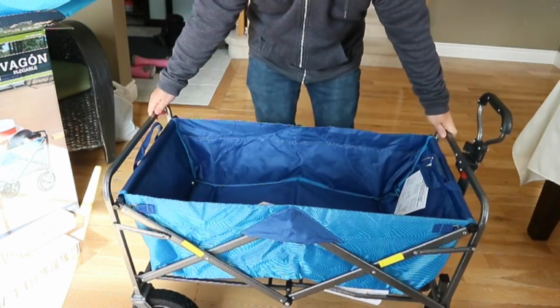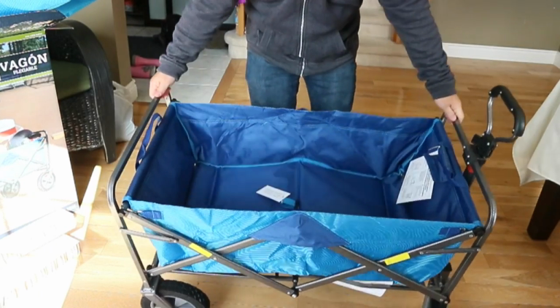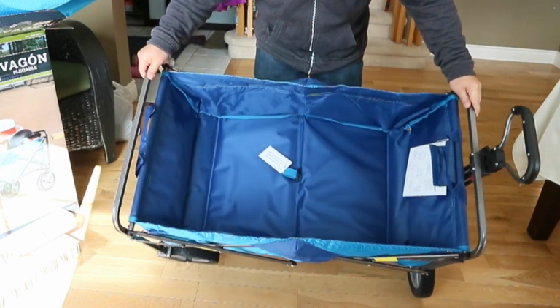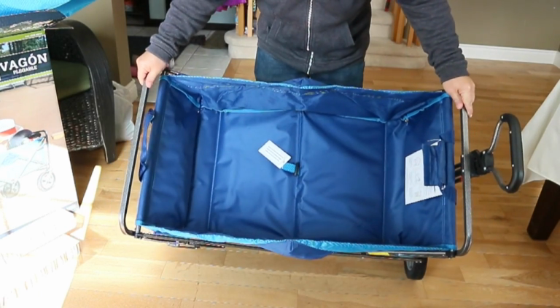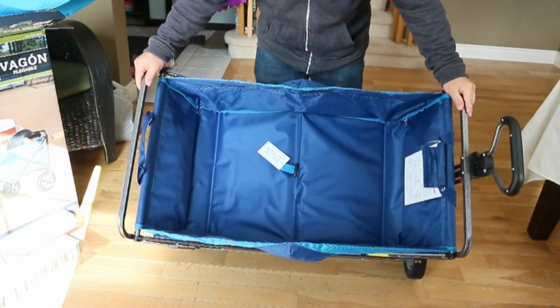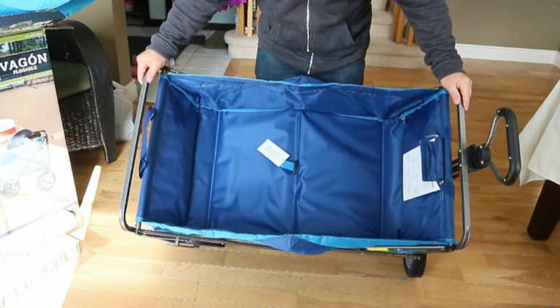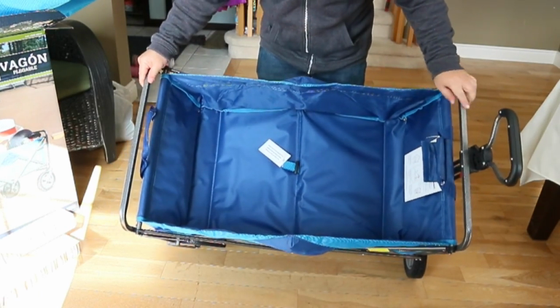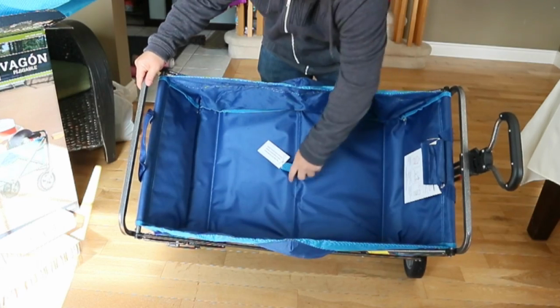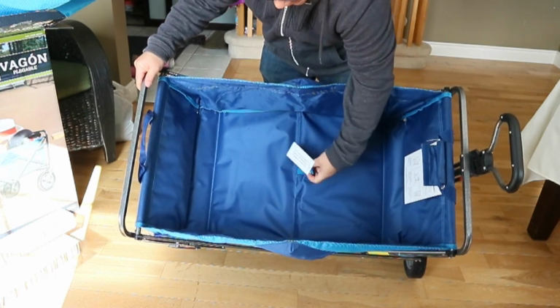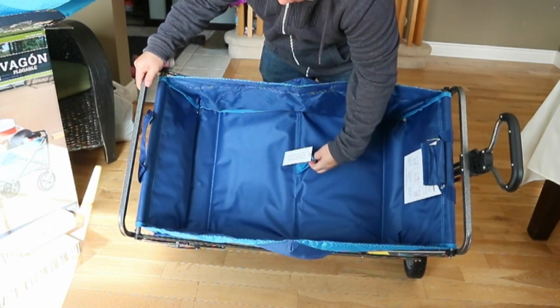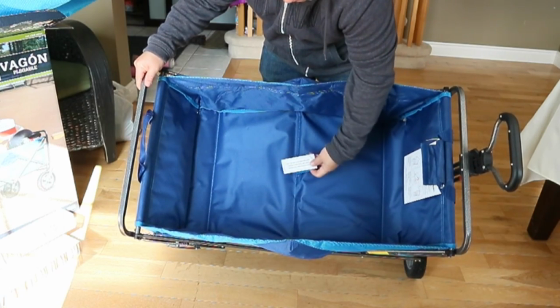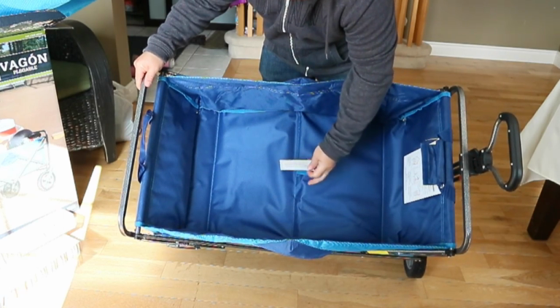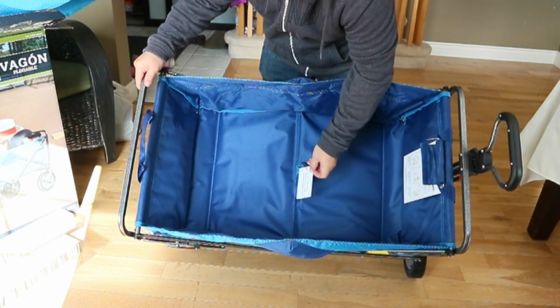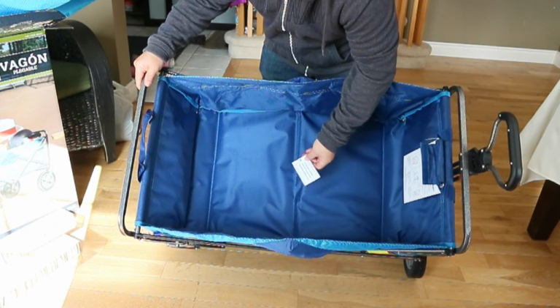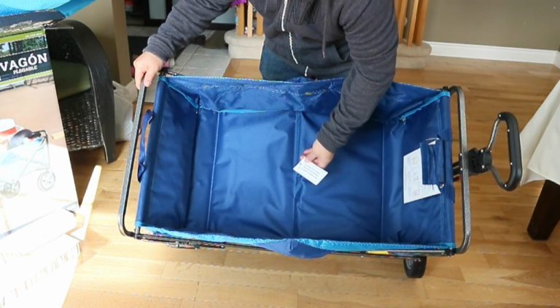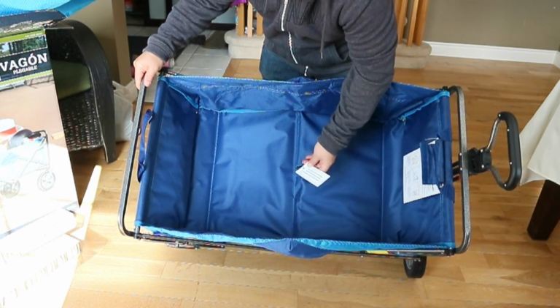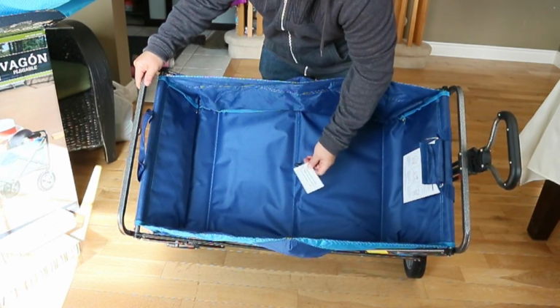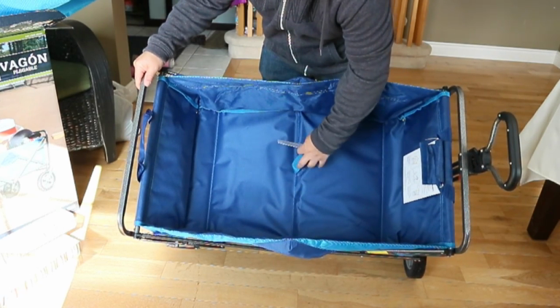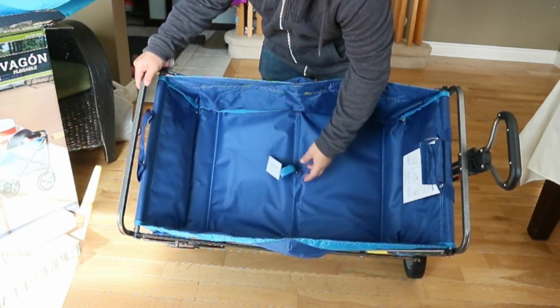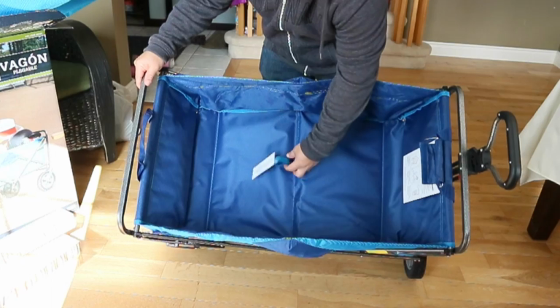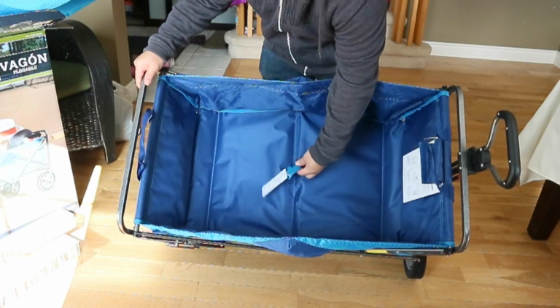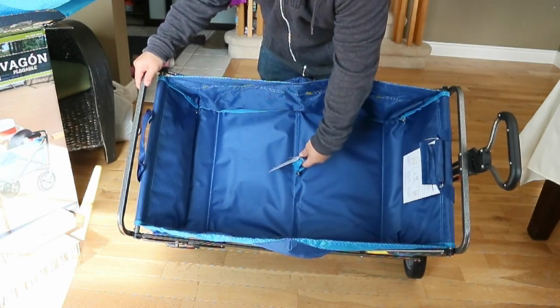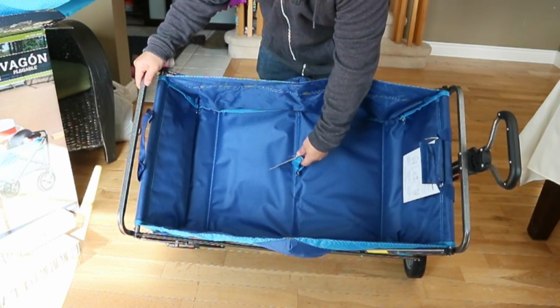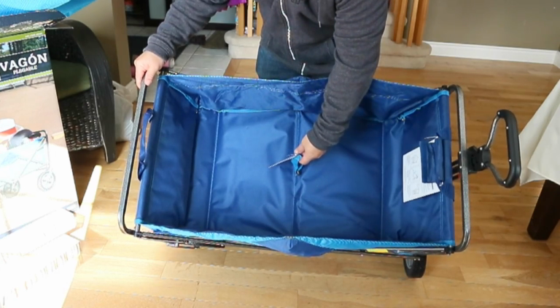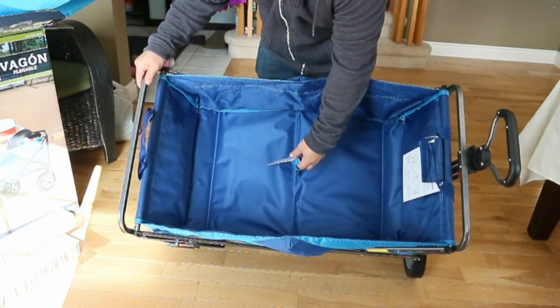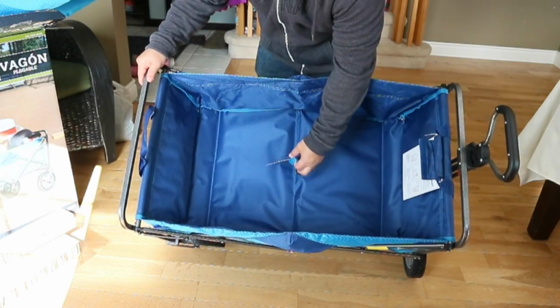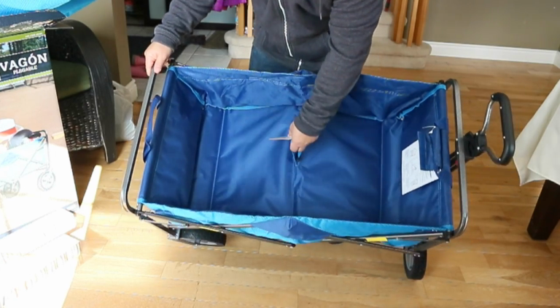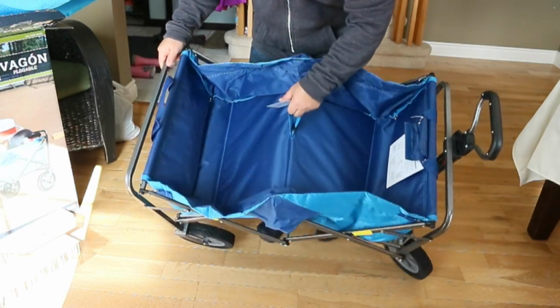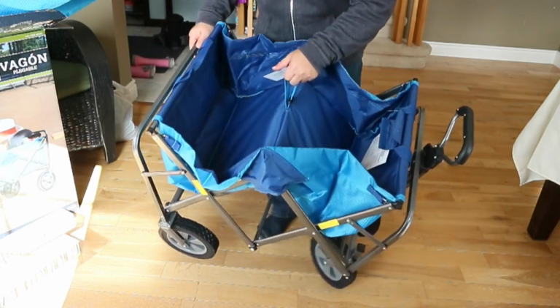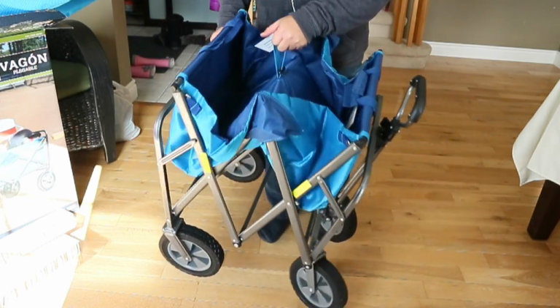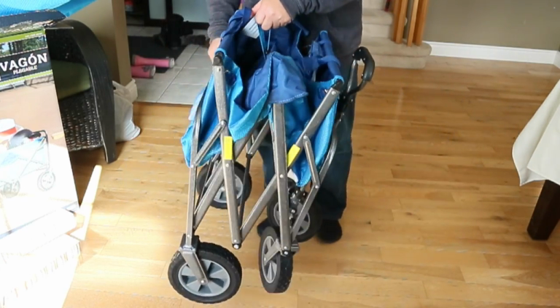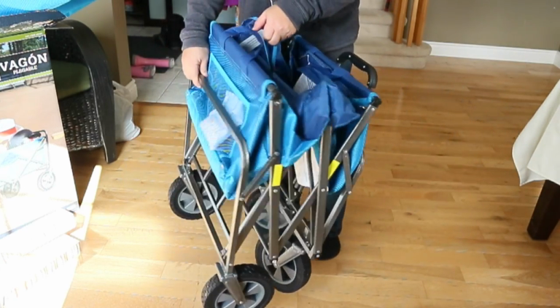When you want to fold it back up, I'll tilt it up and show you — there's a little tab here, and there are instructions in case you forget. You can take this out afterwards. There's a little tab here, and when you want to fold it up you just pull the center and it folds up.